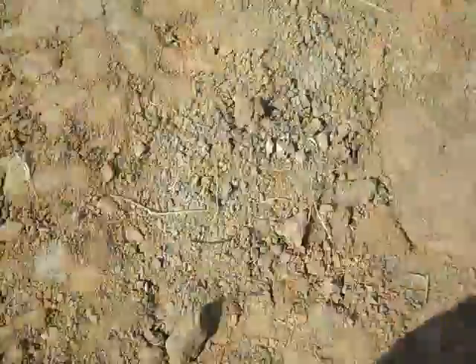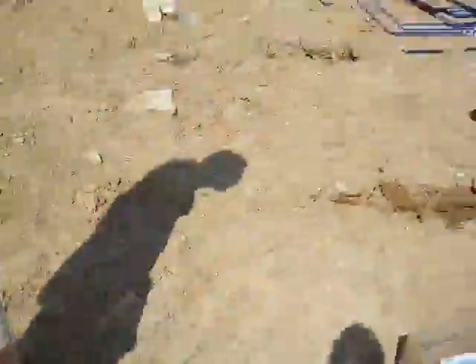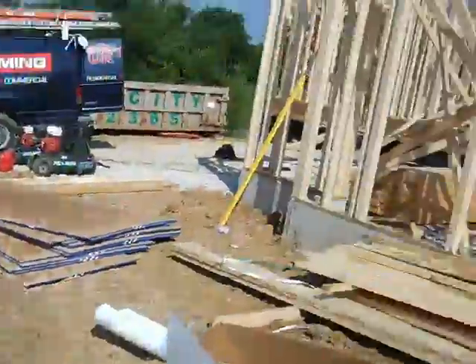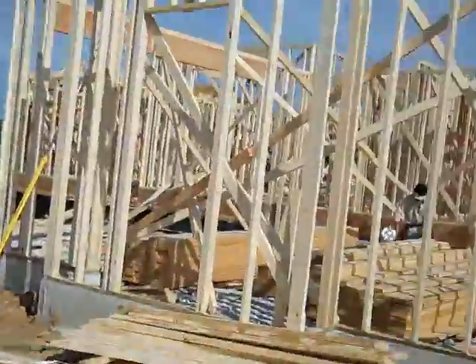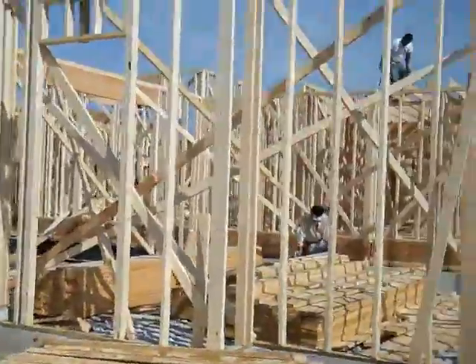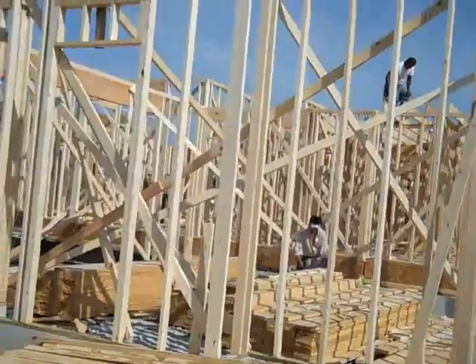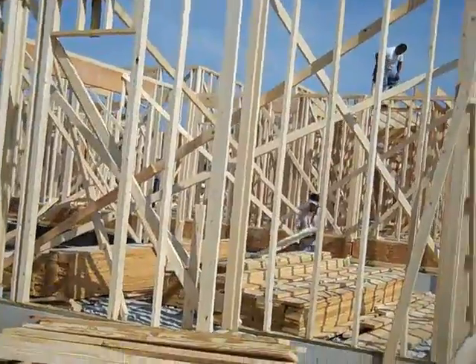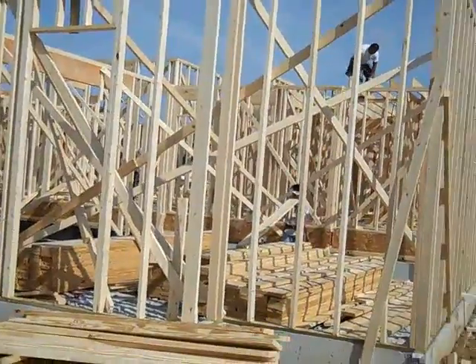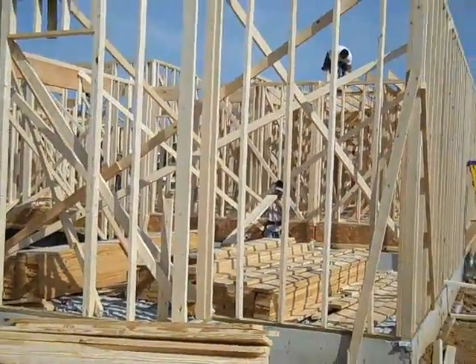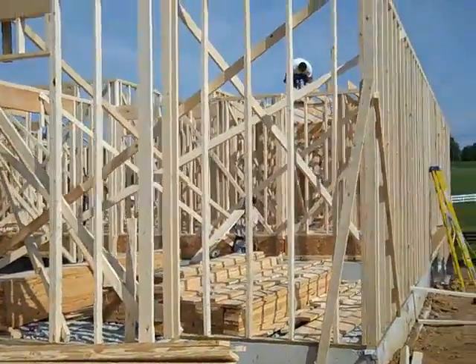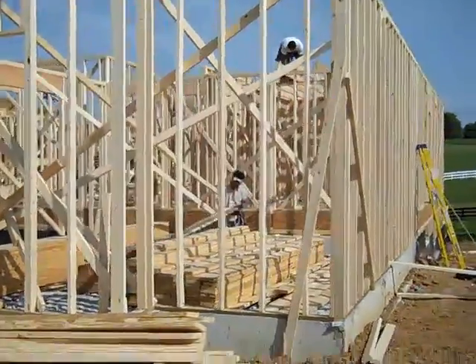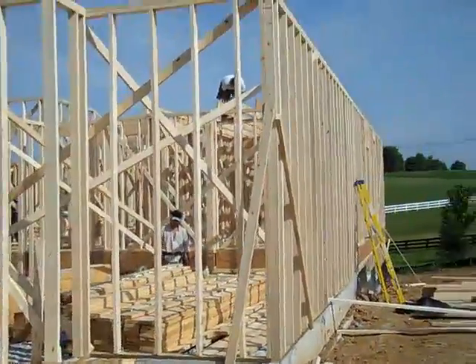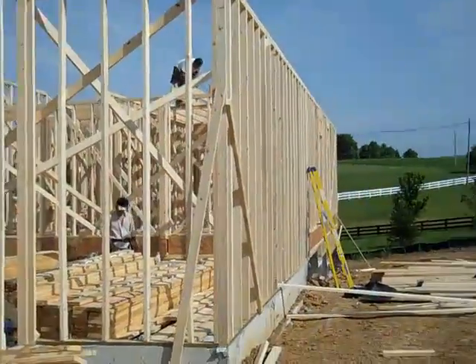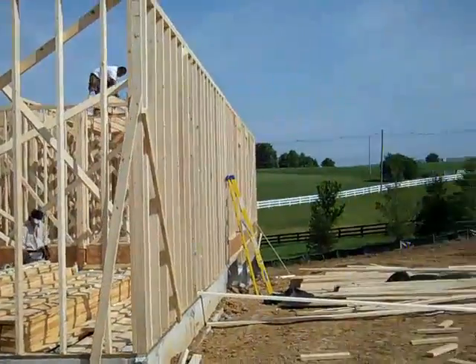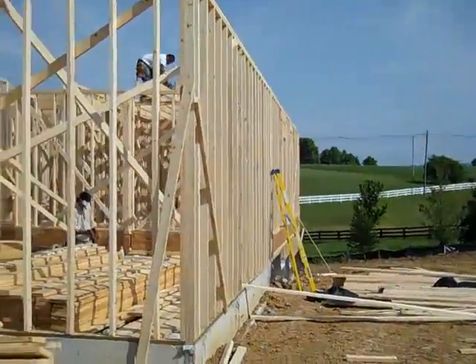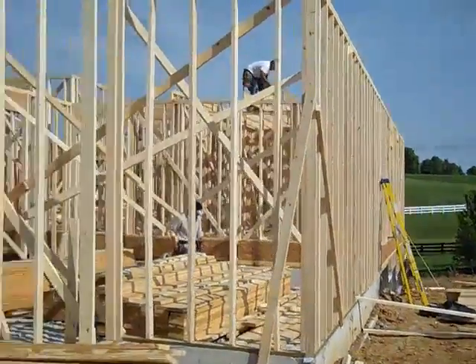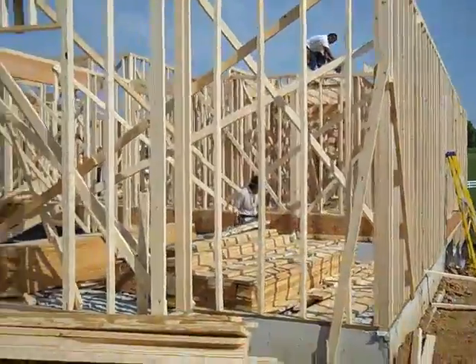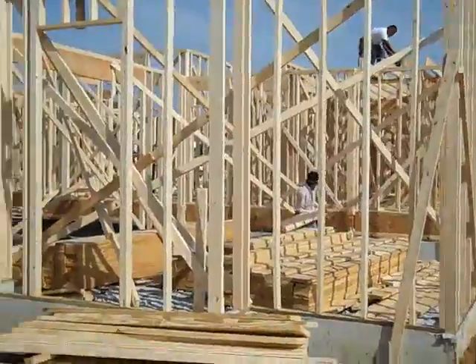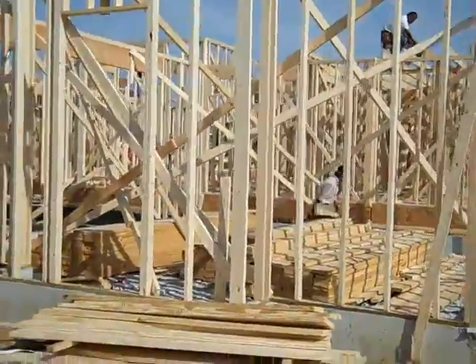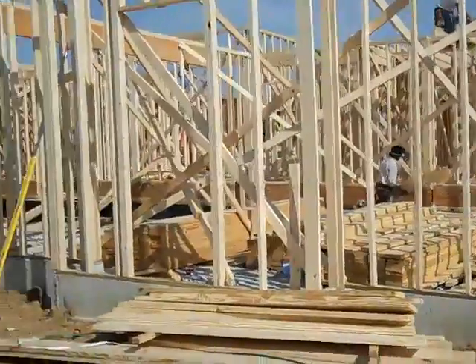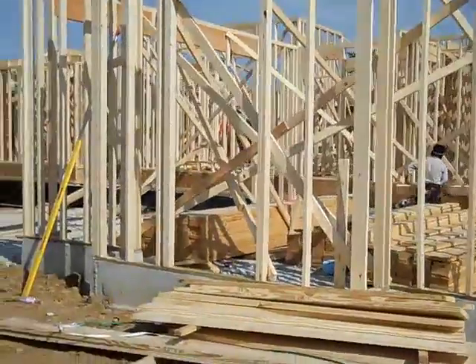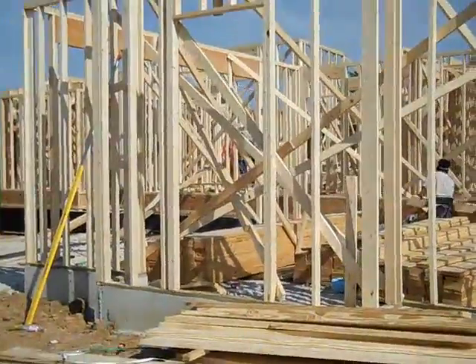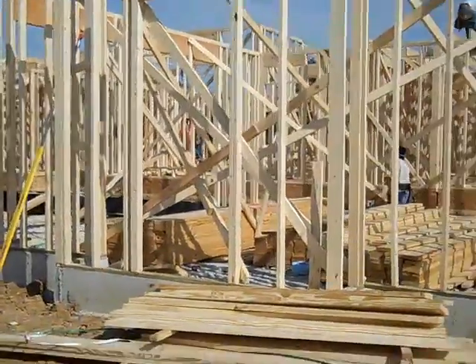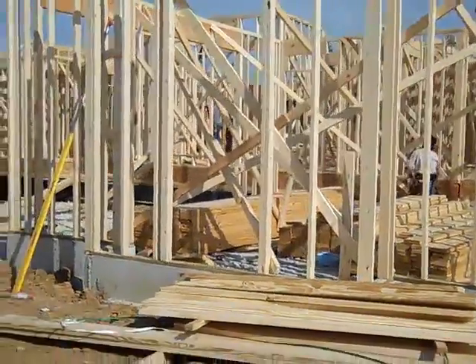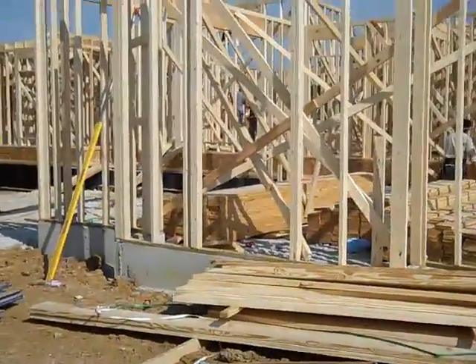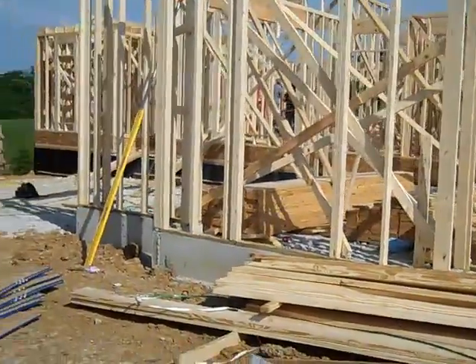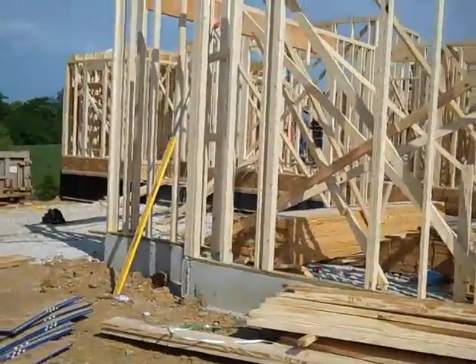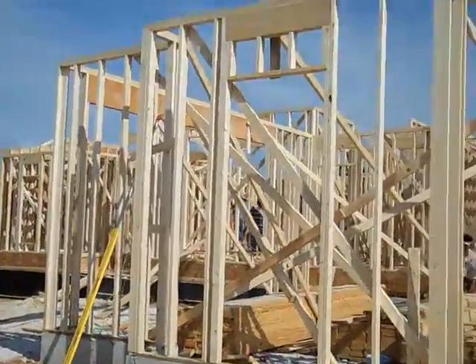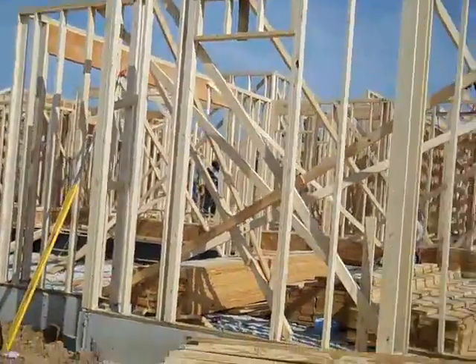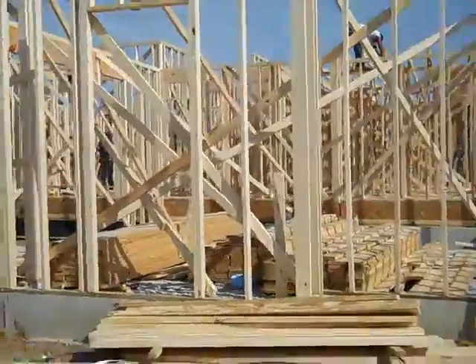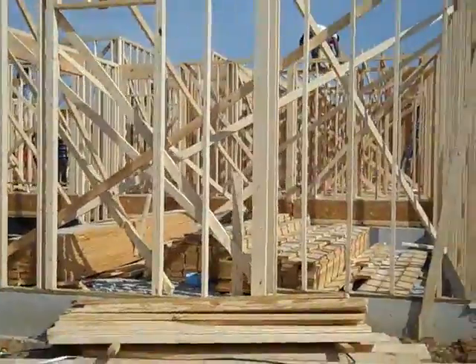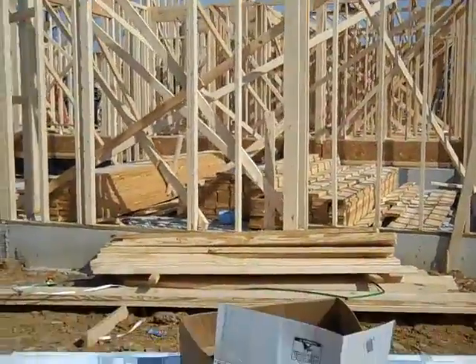Here we go. We're out at Shake's Run working on a house. We started out here a couple weeks ago for someone we built for three years ago out at Grand Lakes. They sold their home and are doing a new one over here. I've got him with me this morning.